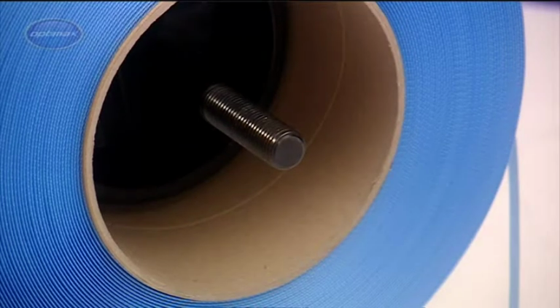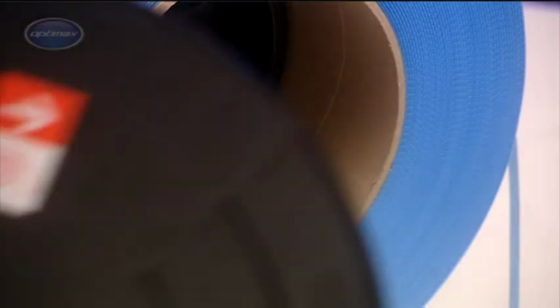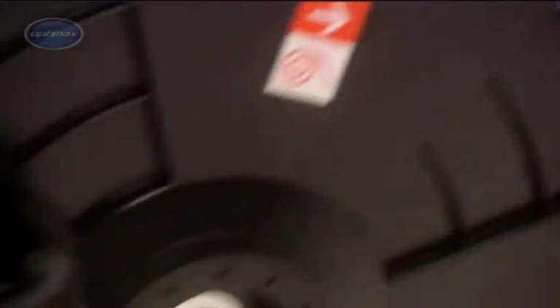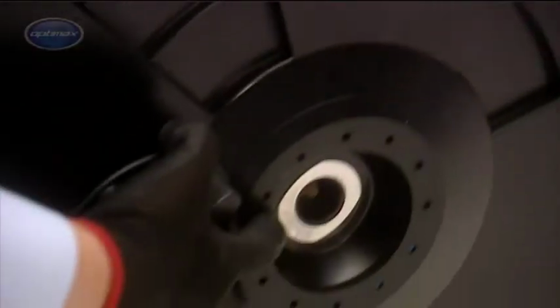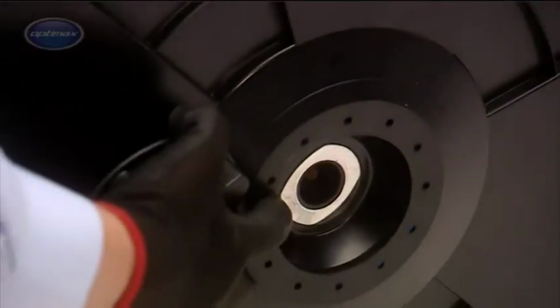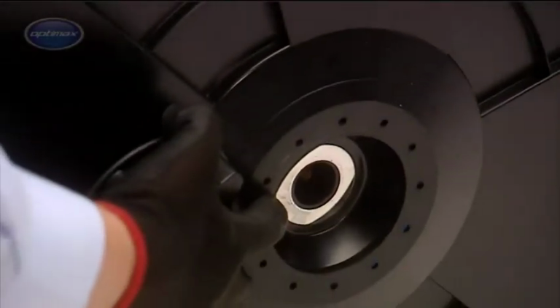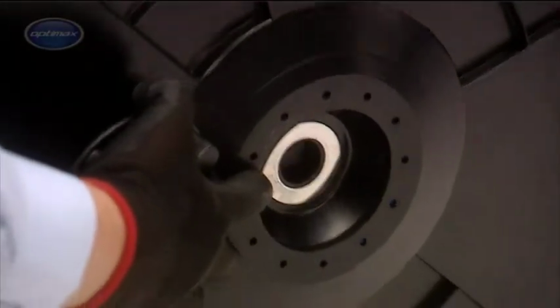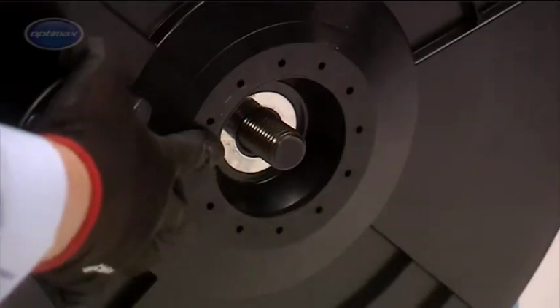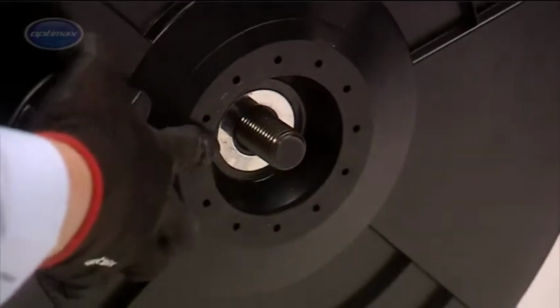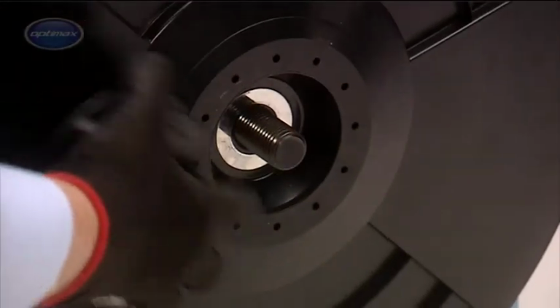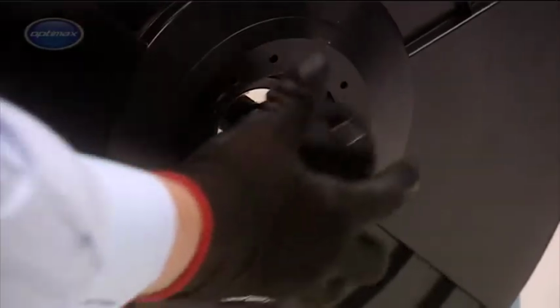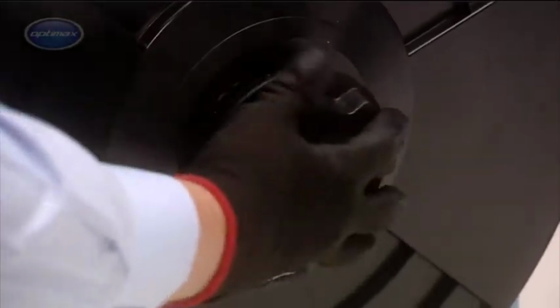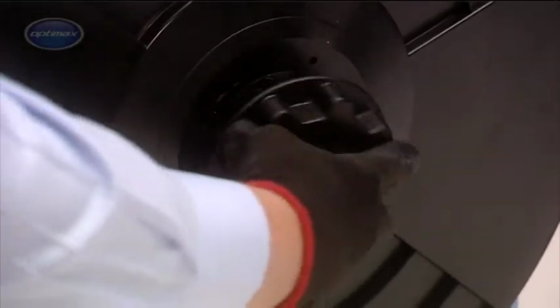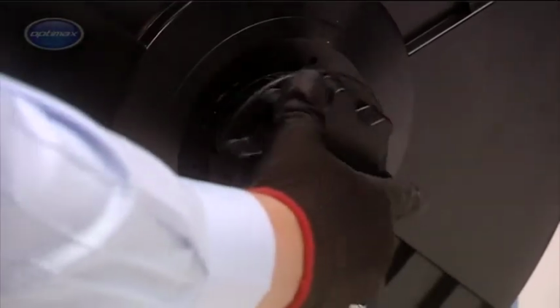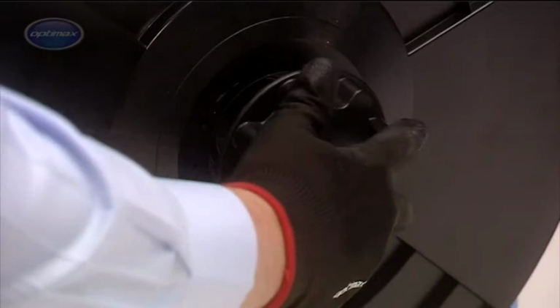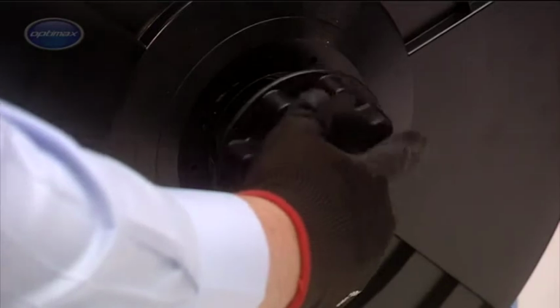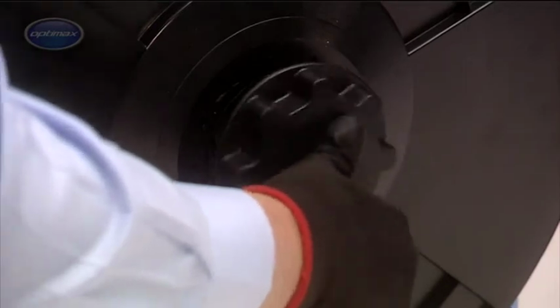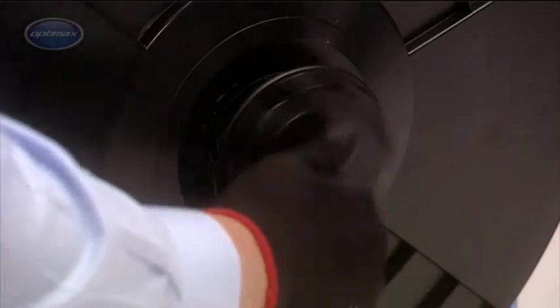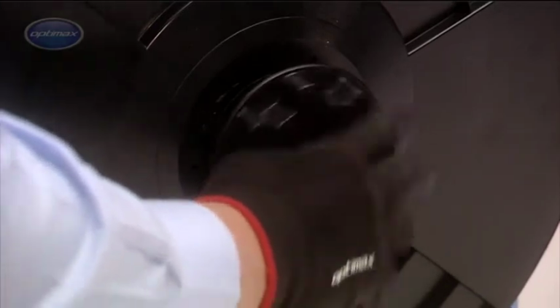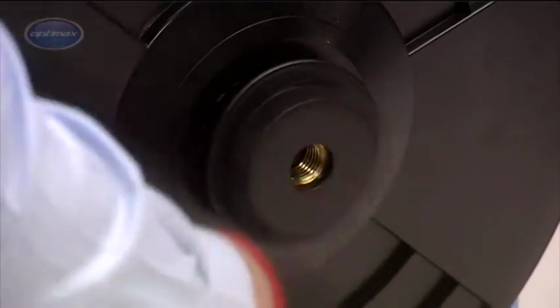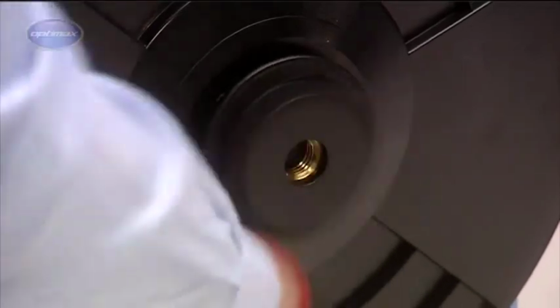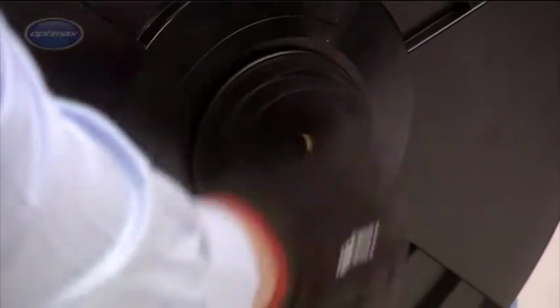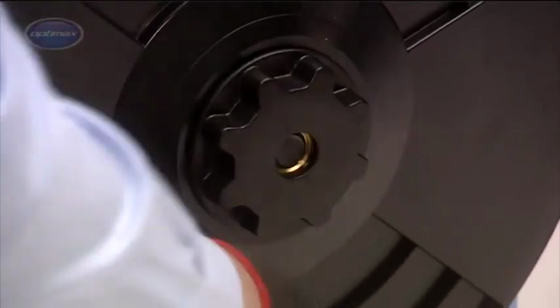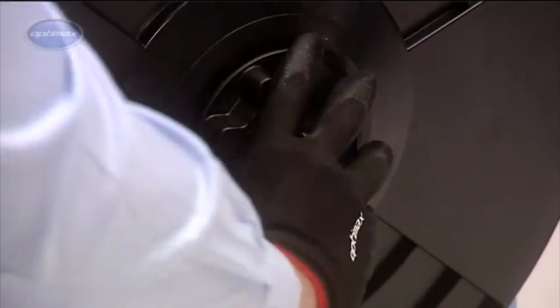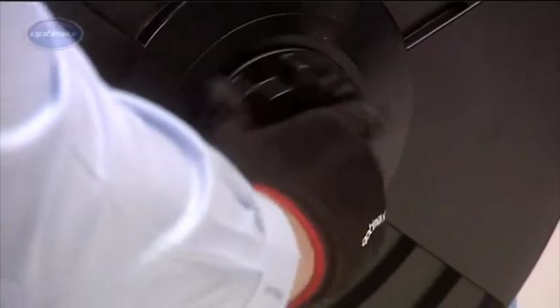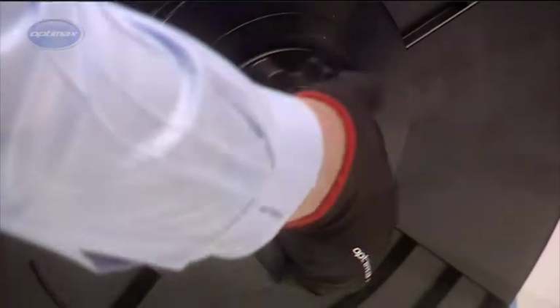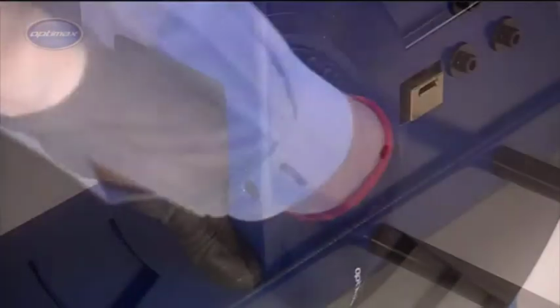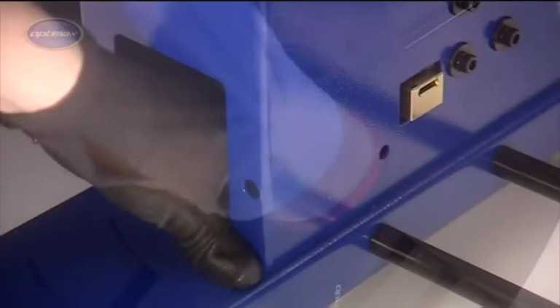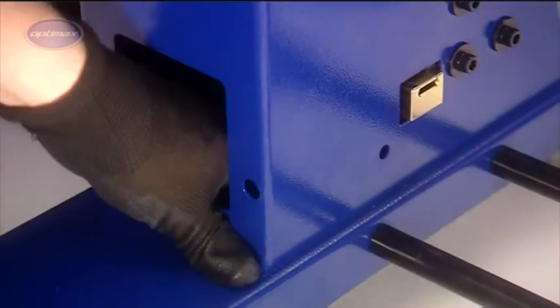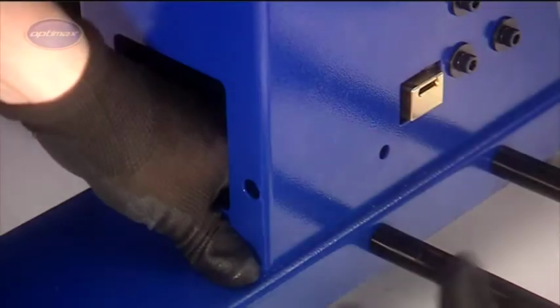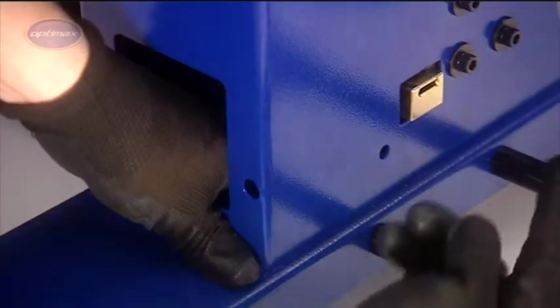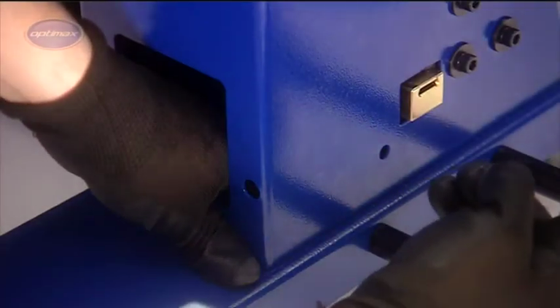Loading a new coil of strap into the machine is easy. It is simply placed on the coil holder and the end of the strap is fed into the machine.